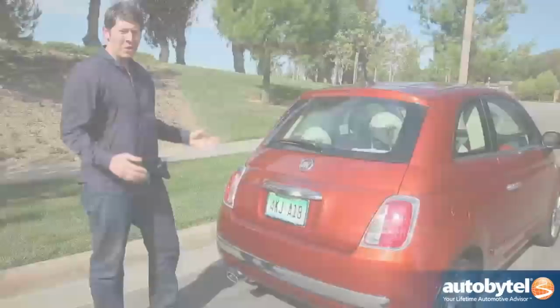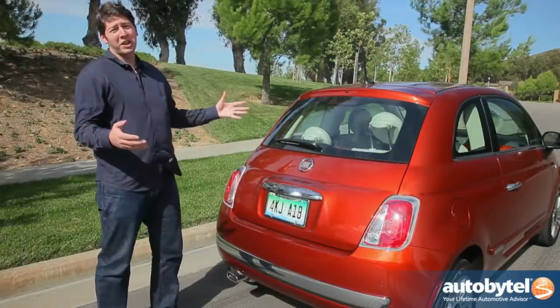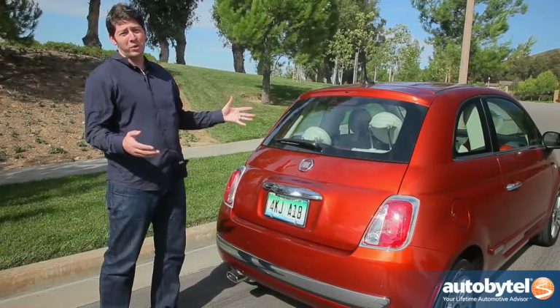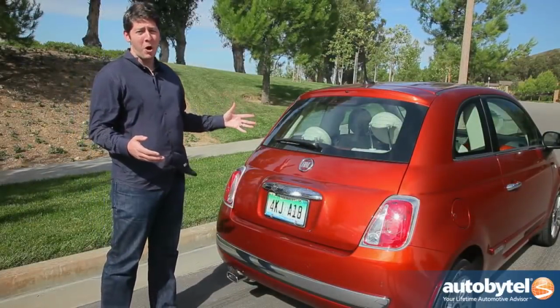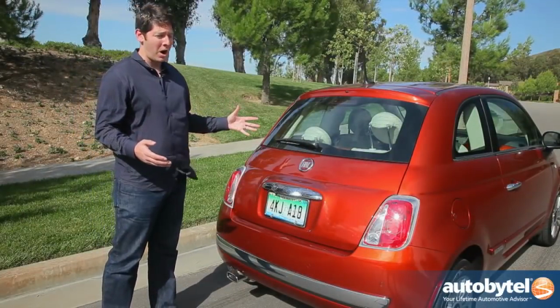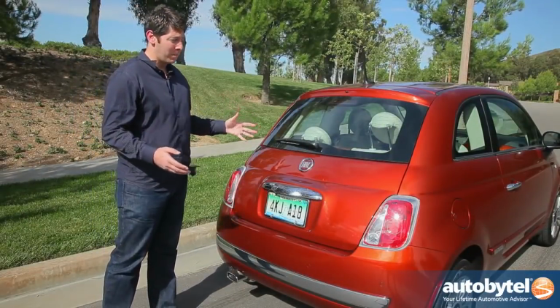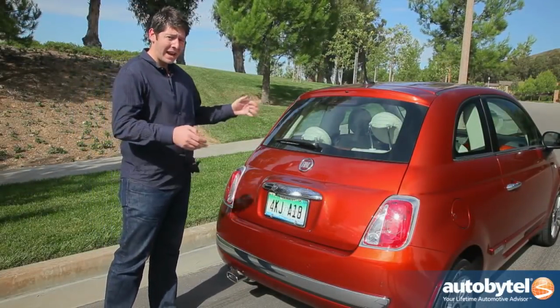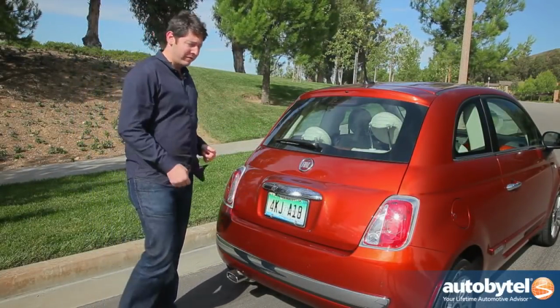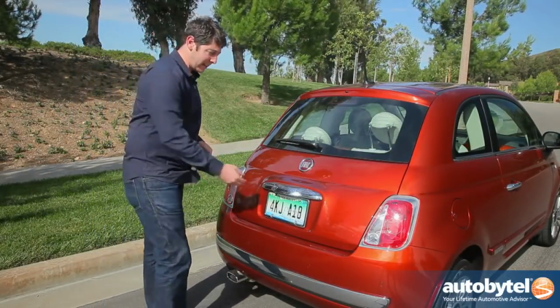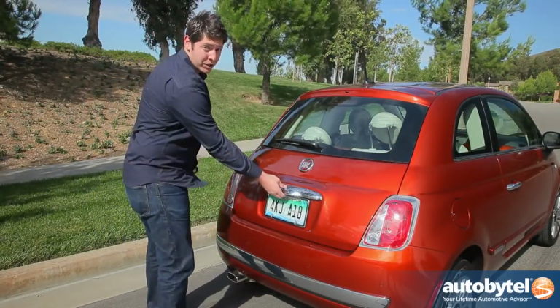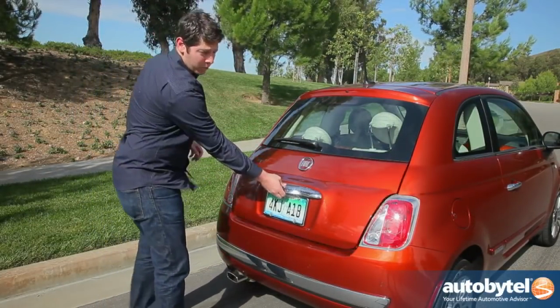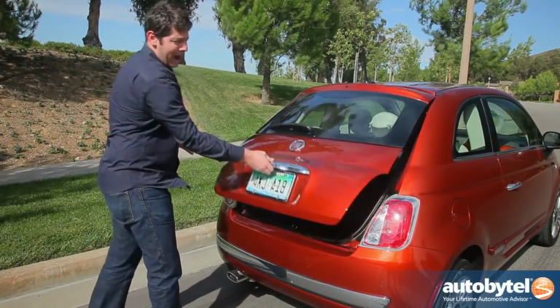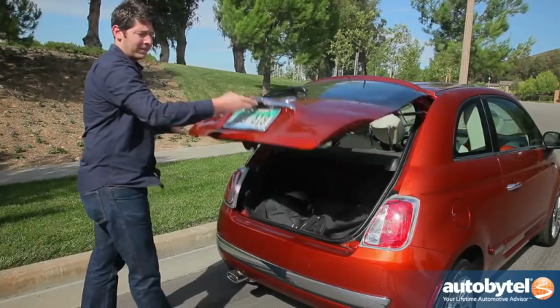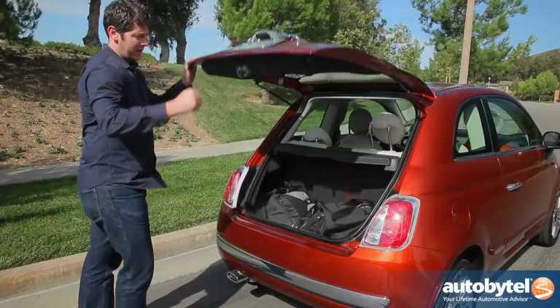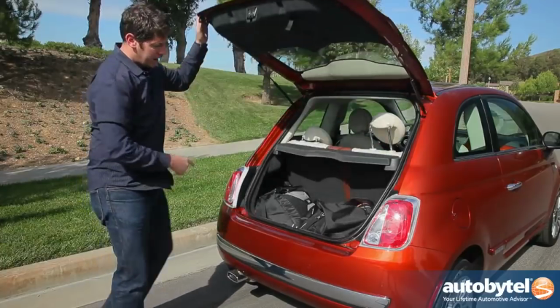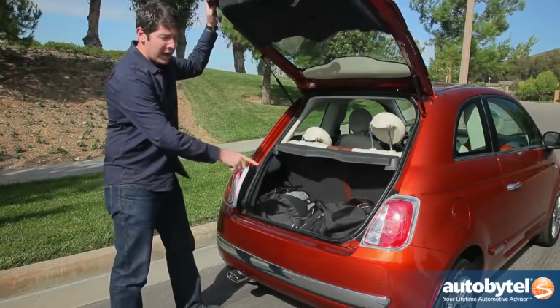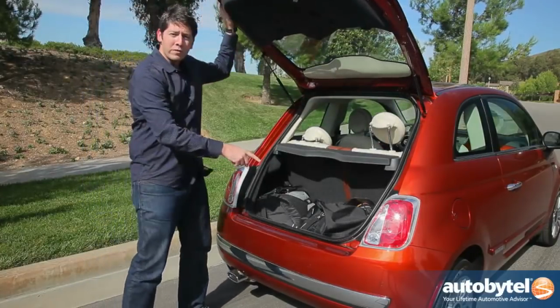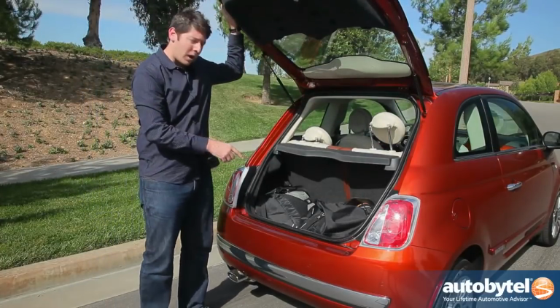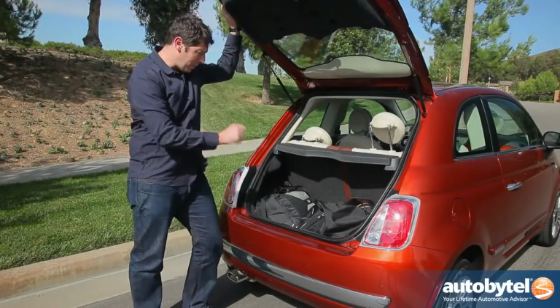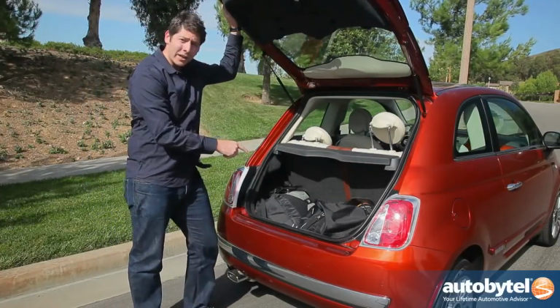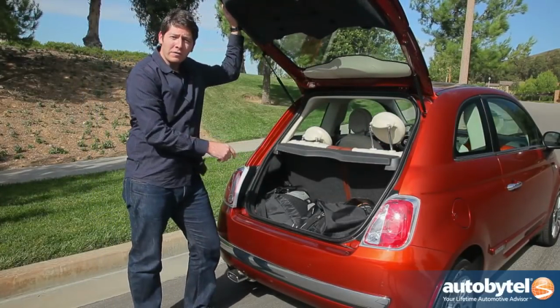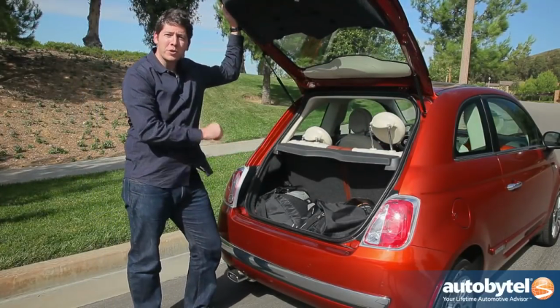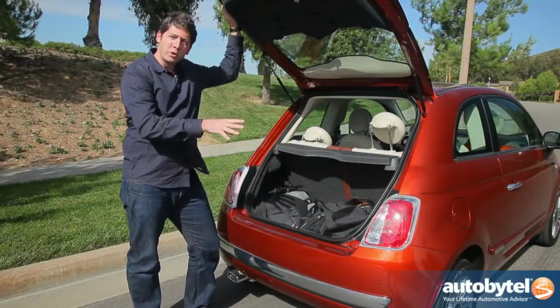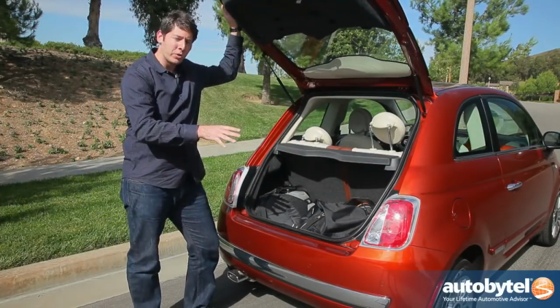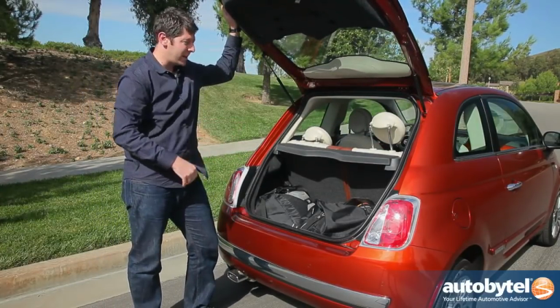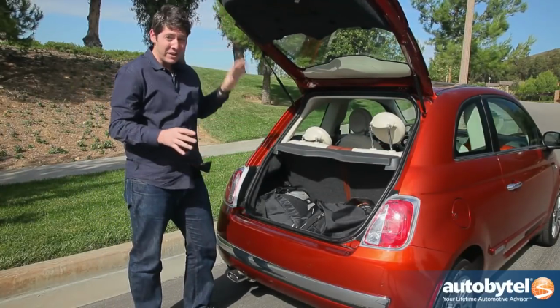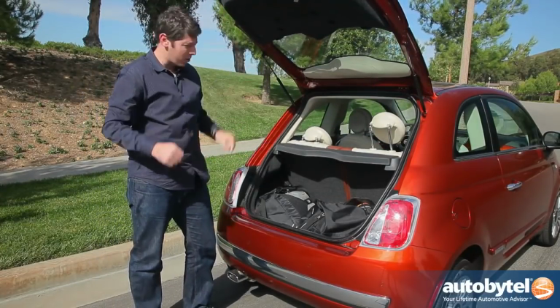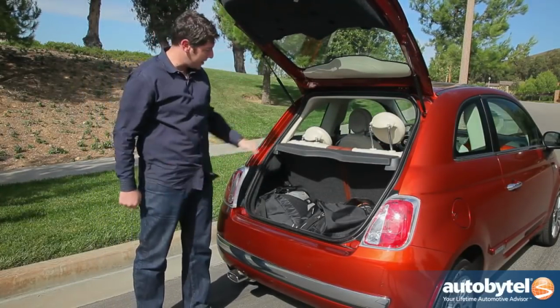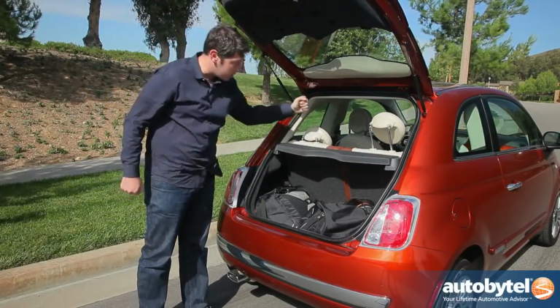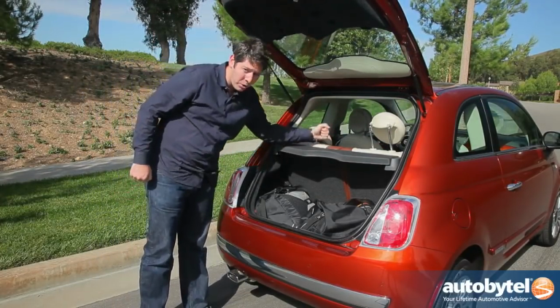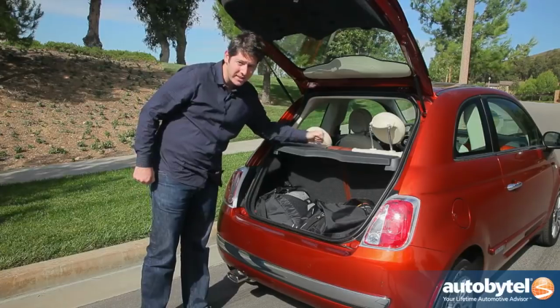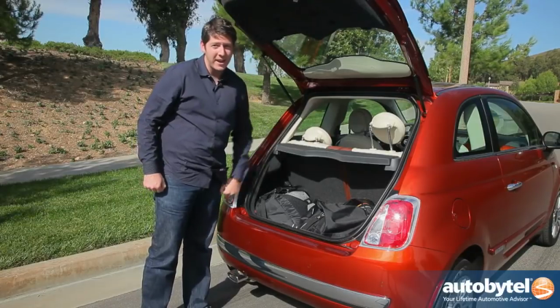We're looking at a pretty small car here, but thankfully Fiat left us some room in the back. You've got room for a bag of golf clubs or some groceries, and if you need more than that, you can always fold these seats down.